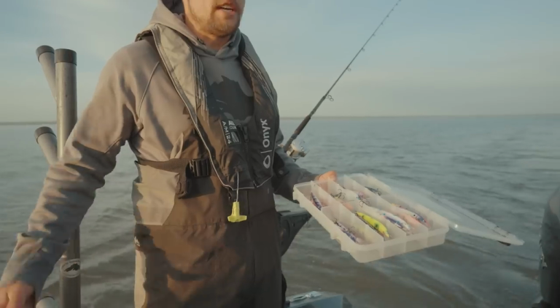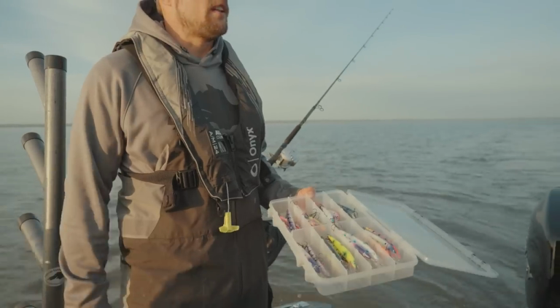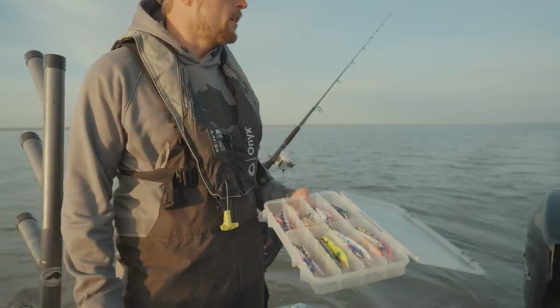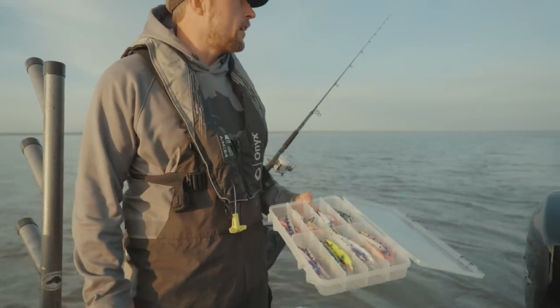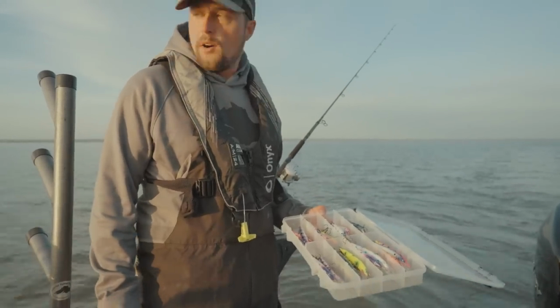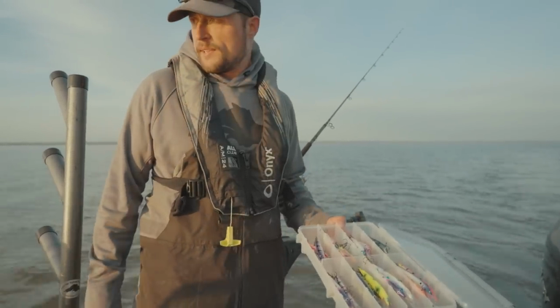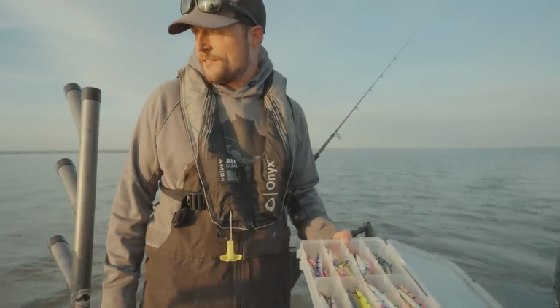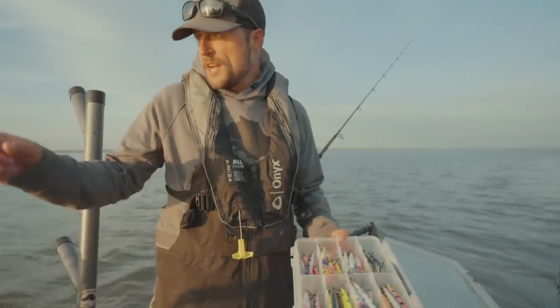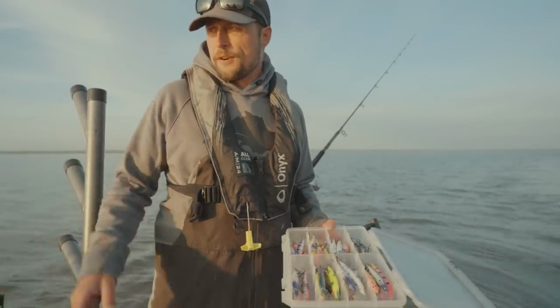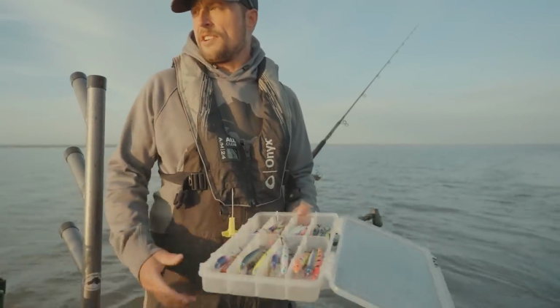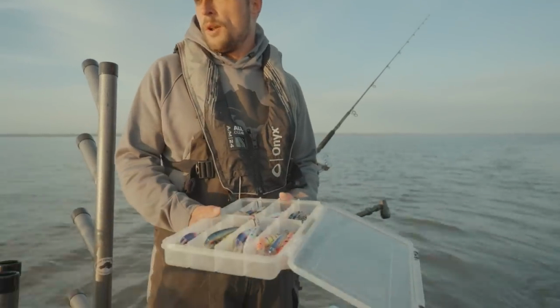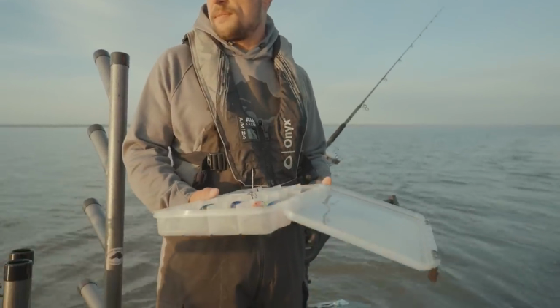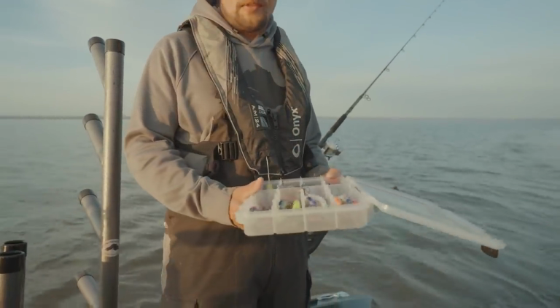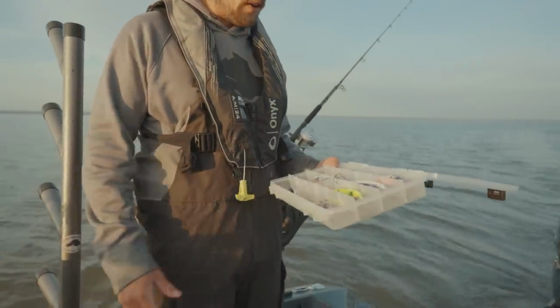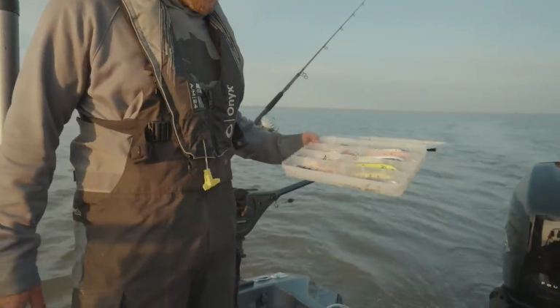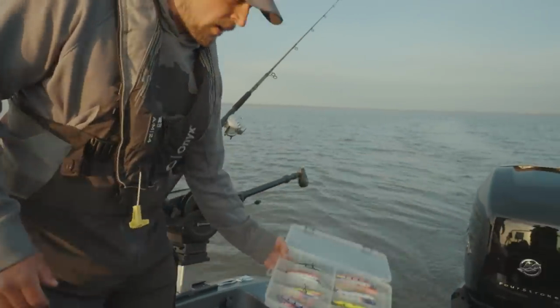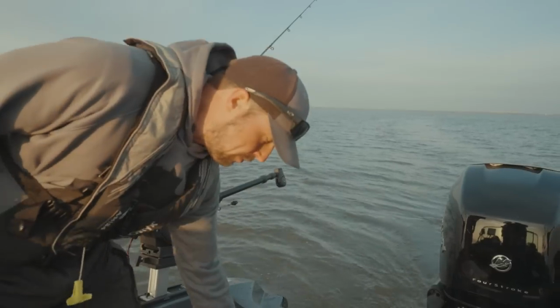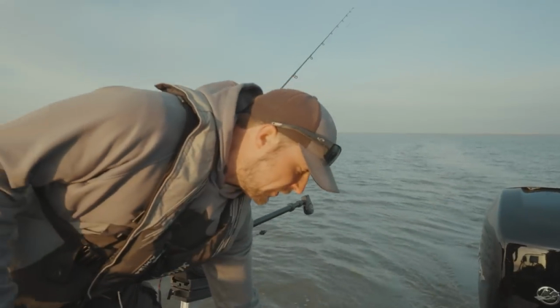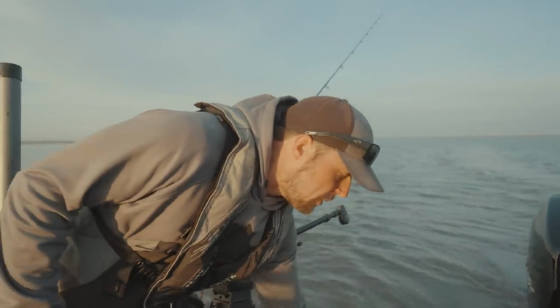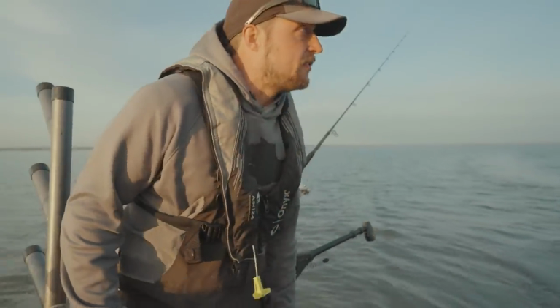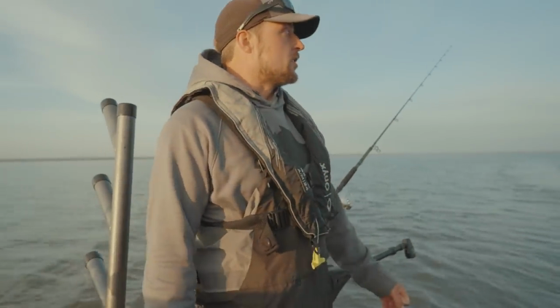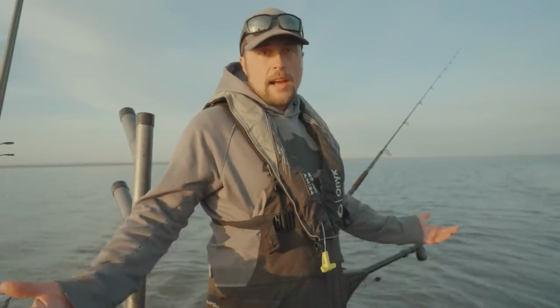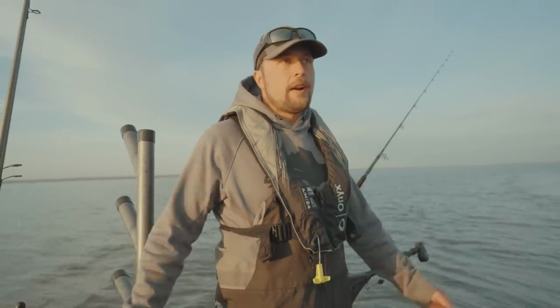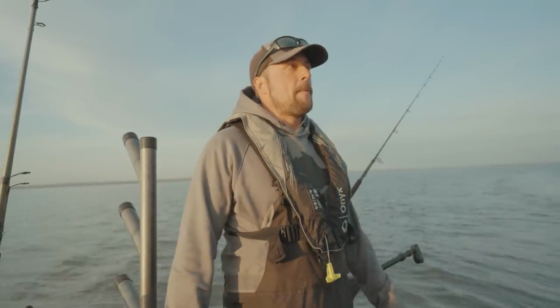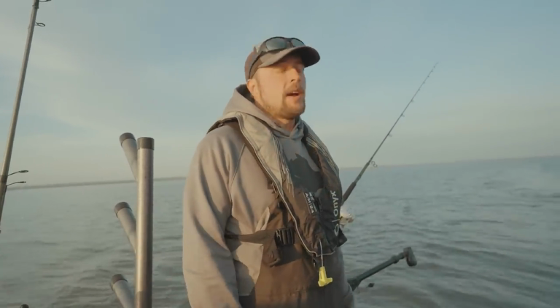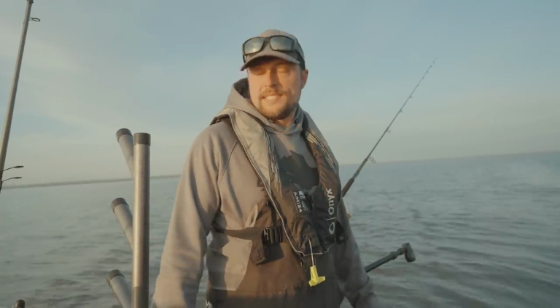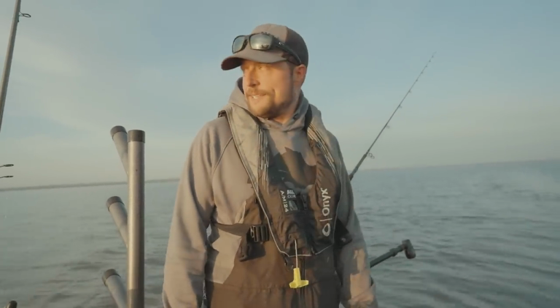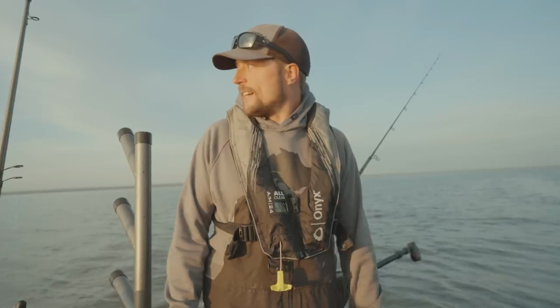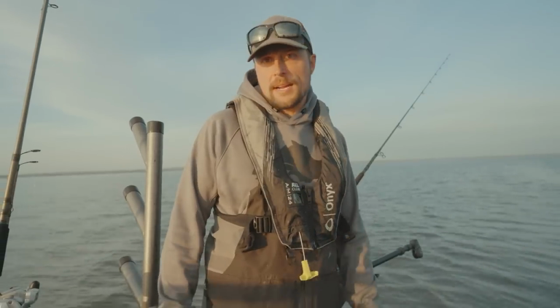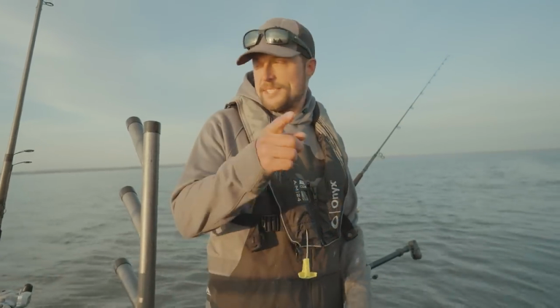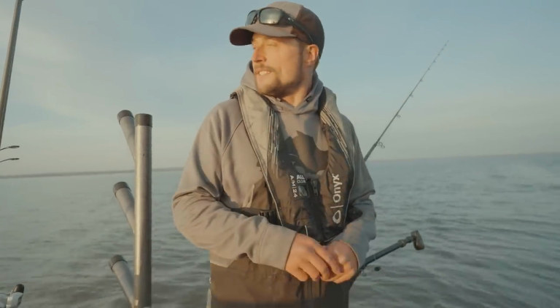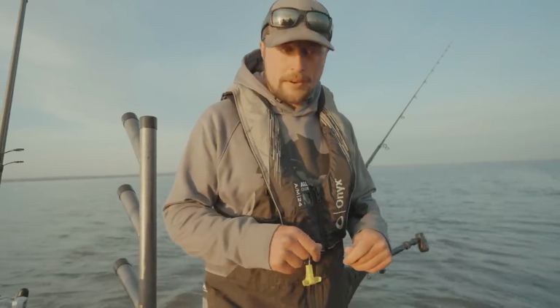Keep changing things up till you find that hot color. It changes daily out here. The graph is loaded with smelt and other bait fish and maybe some fish. So there's life here. Let's see what today has to bring. Stick with us — it's going to be a good one.